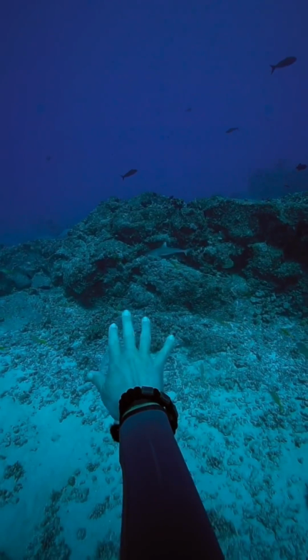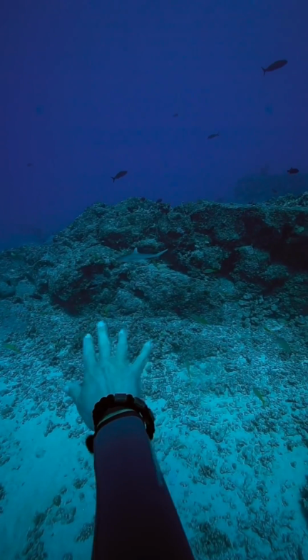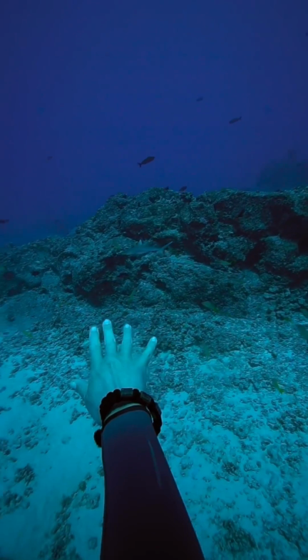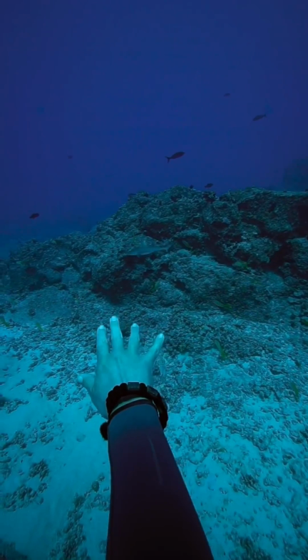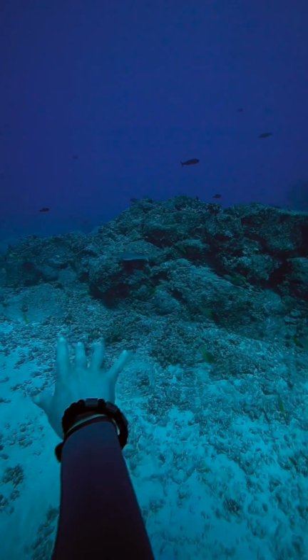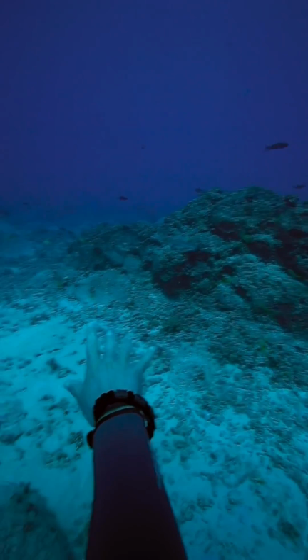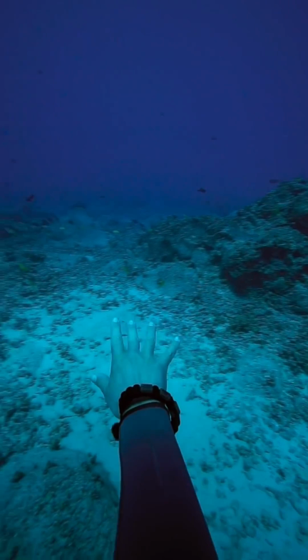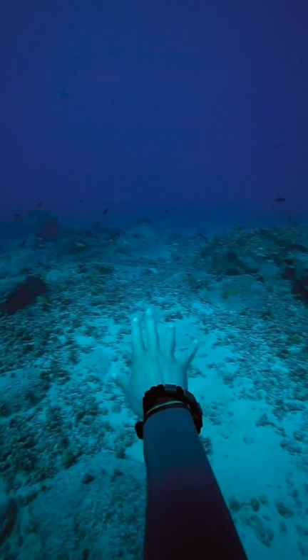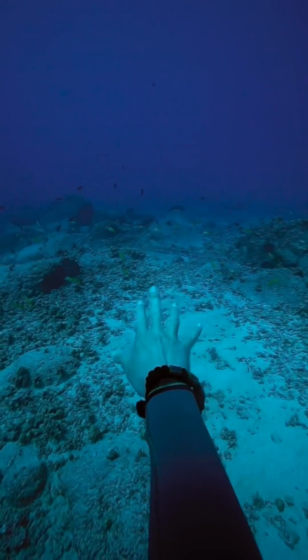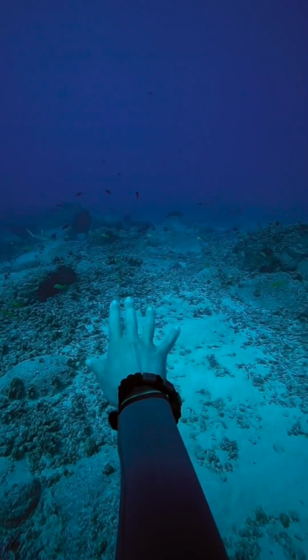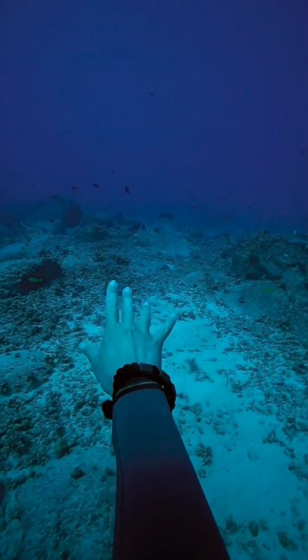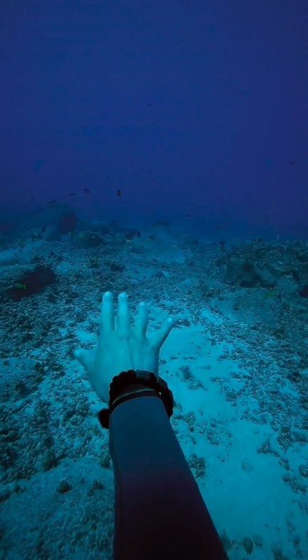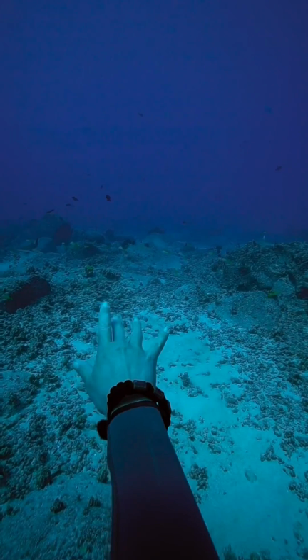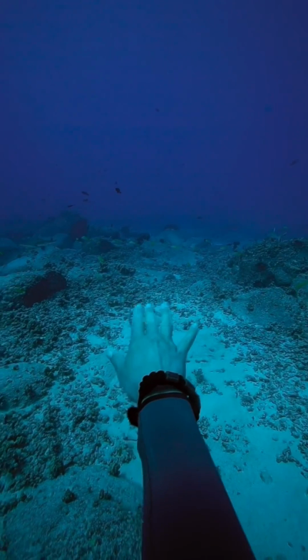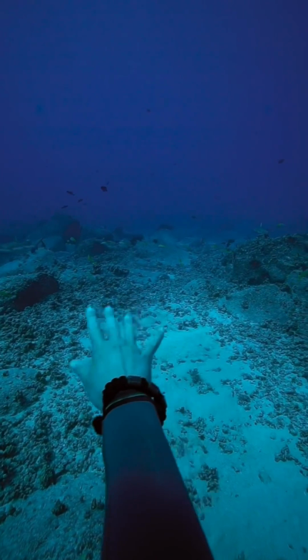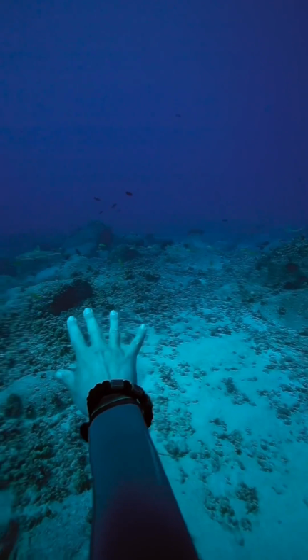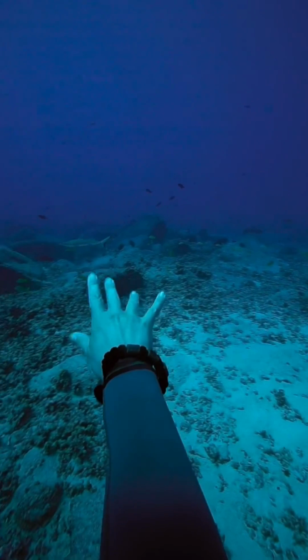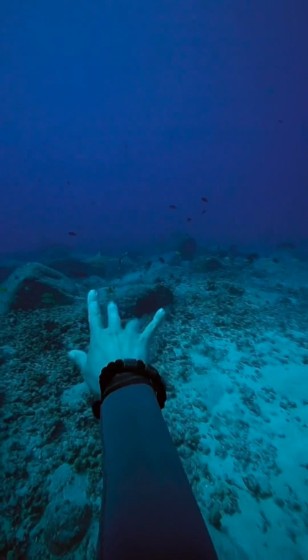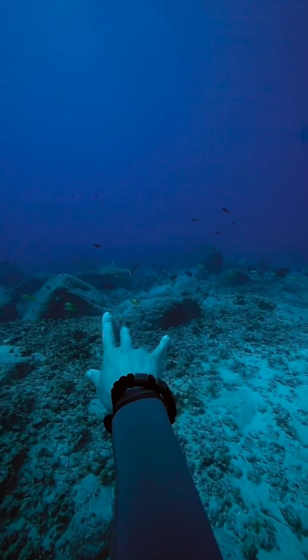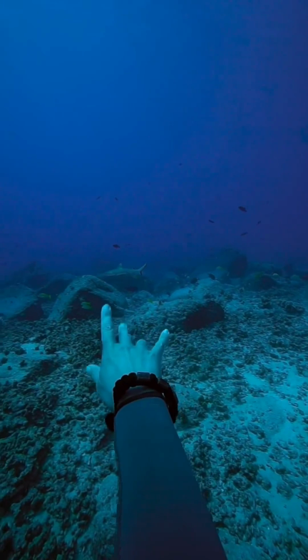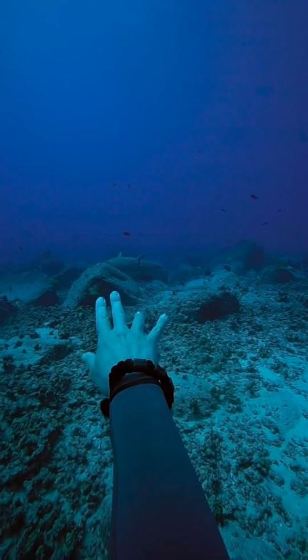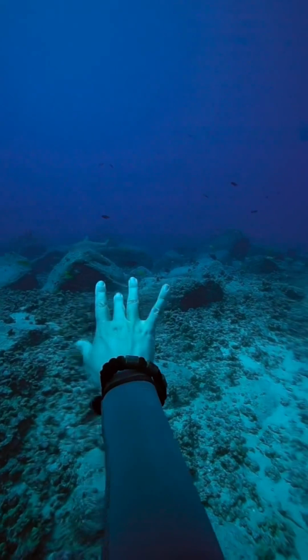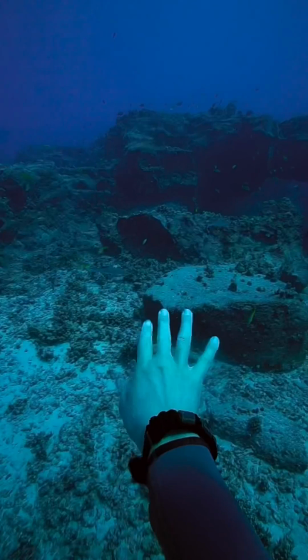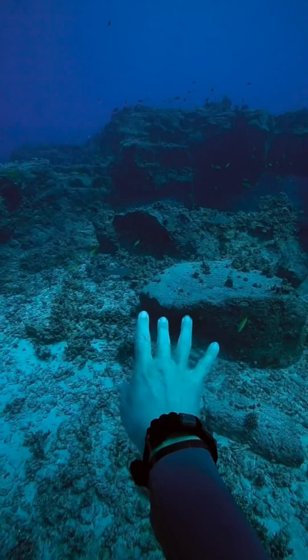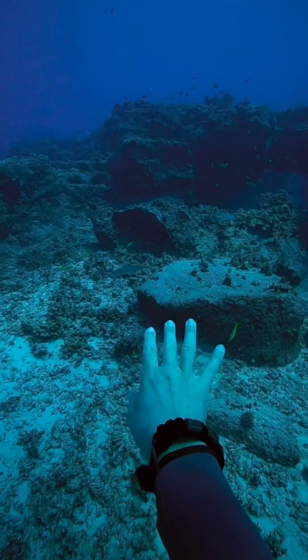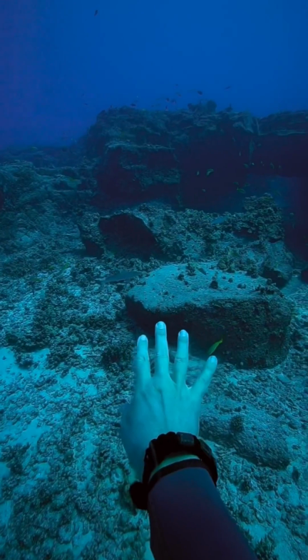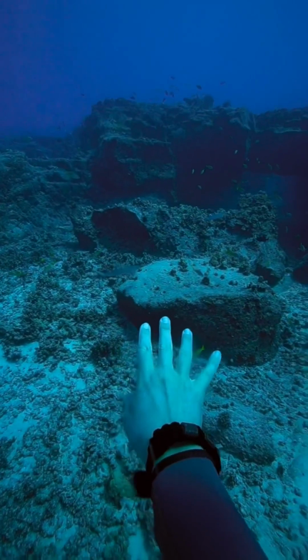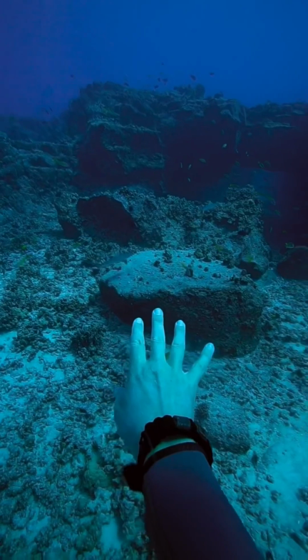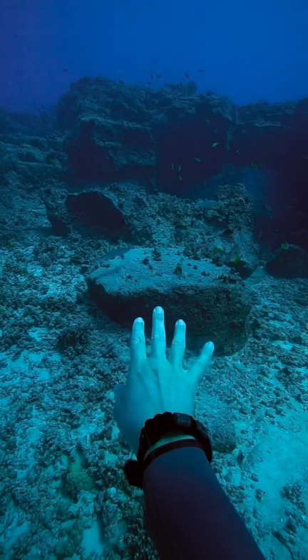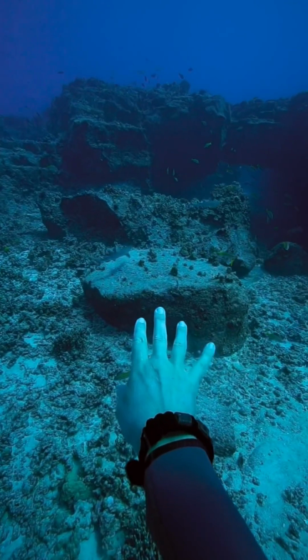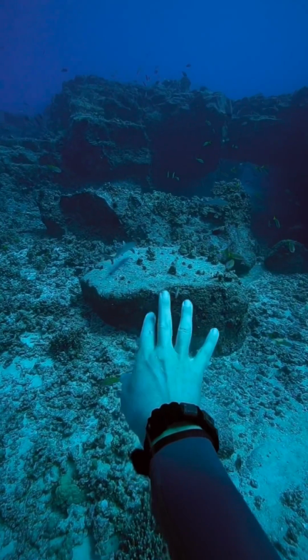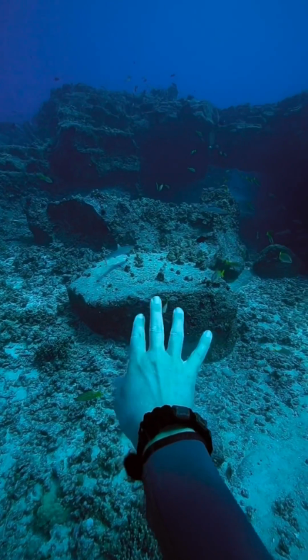It does say that you have to be within three feet or one meter of the shark for them to react, and throughout this video I'm a lot closer to the sharks than you think due to the wide angle of the lens.